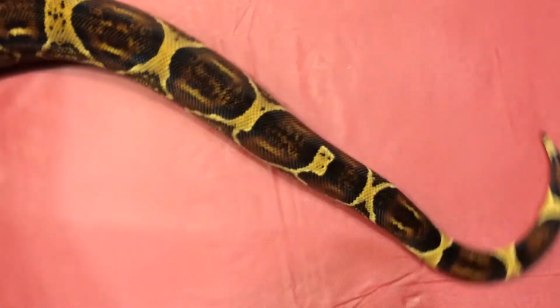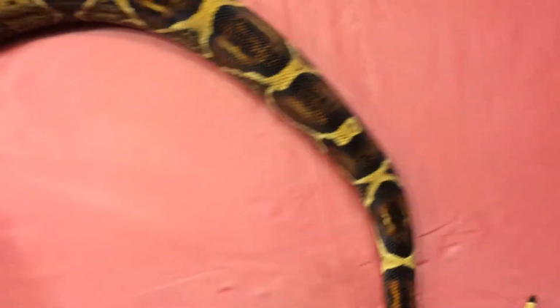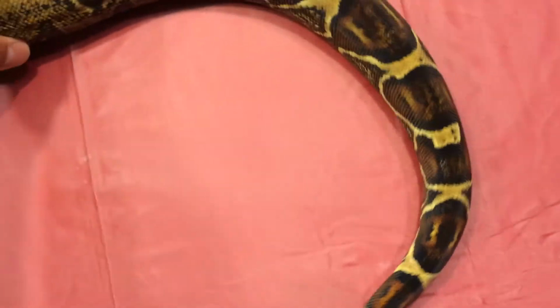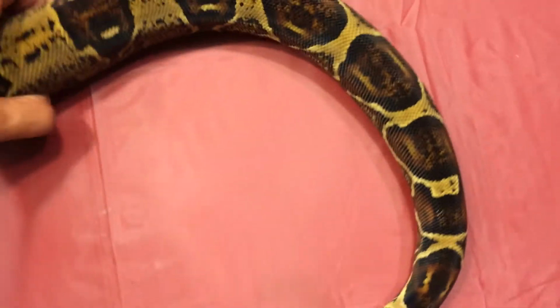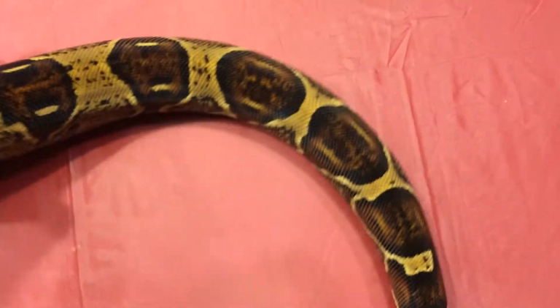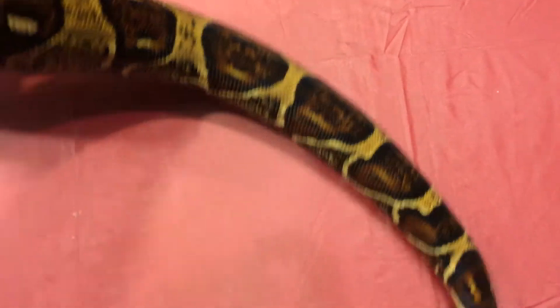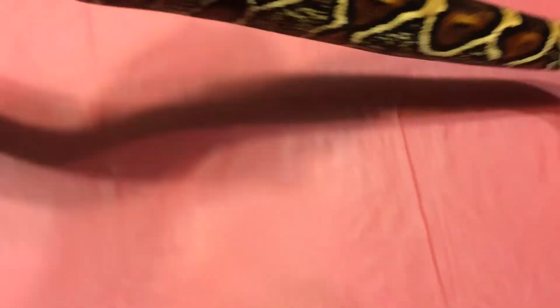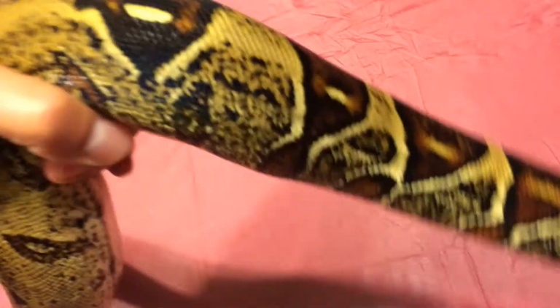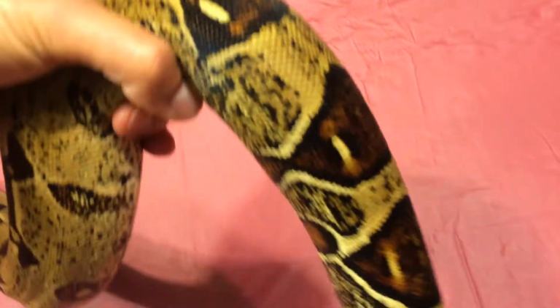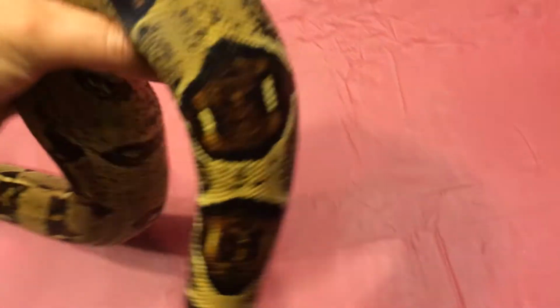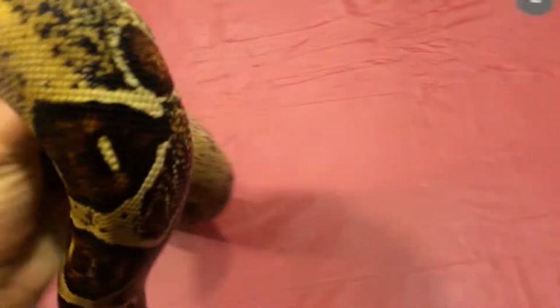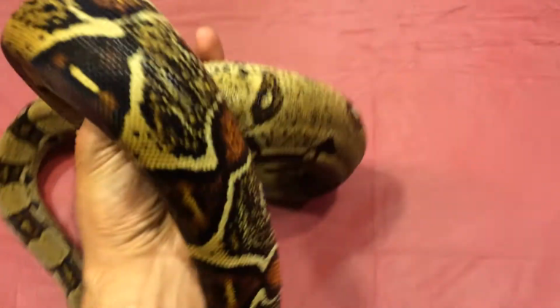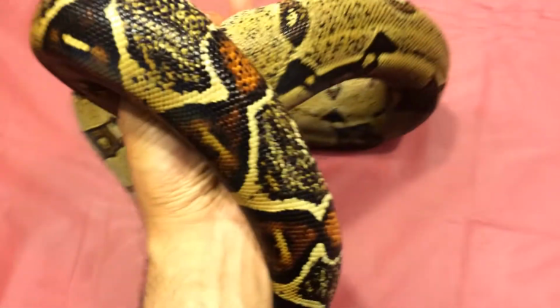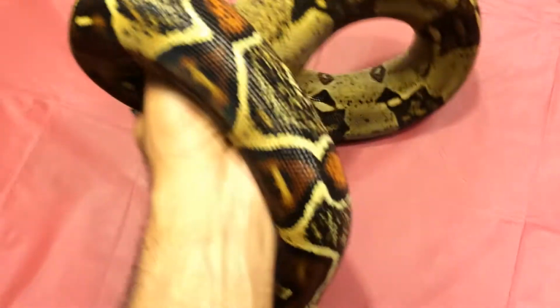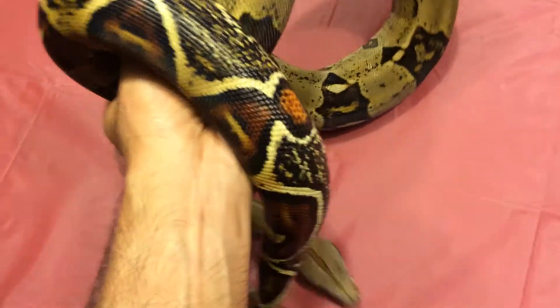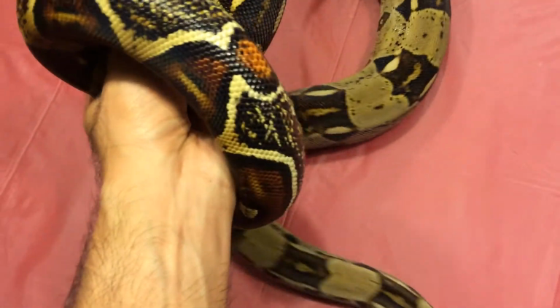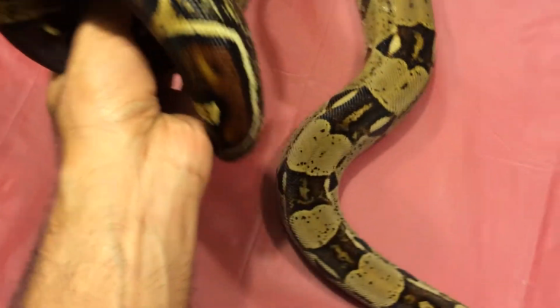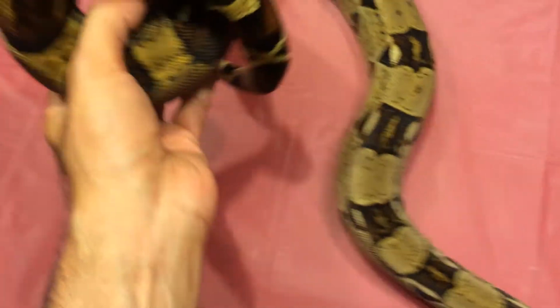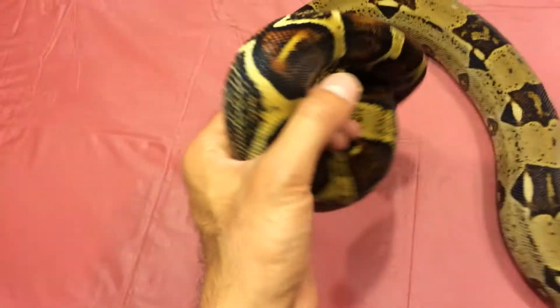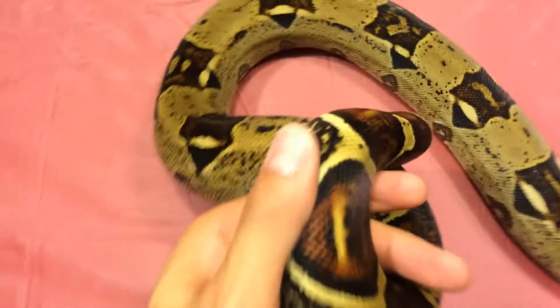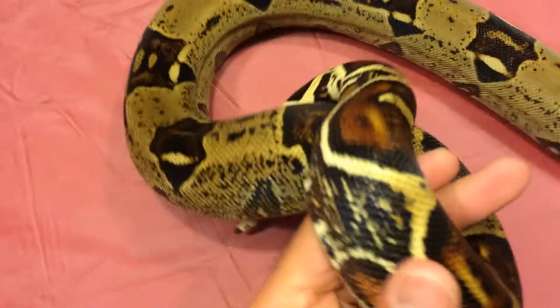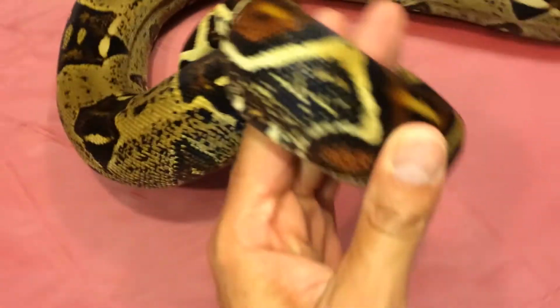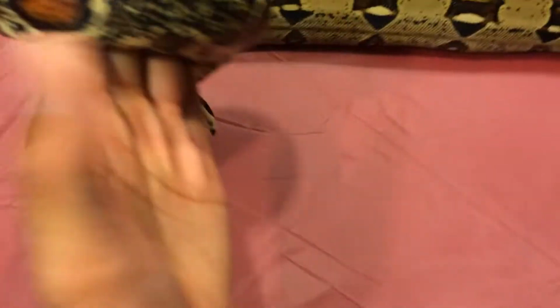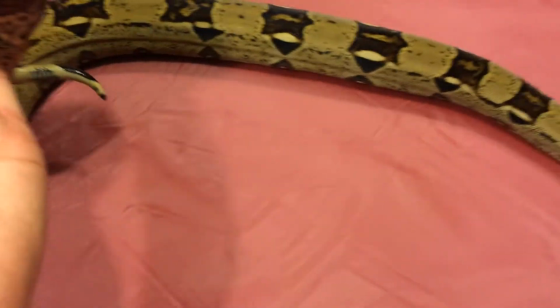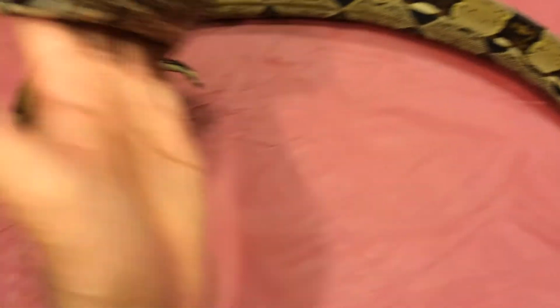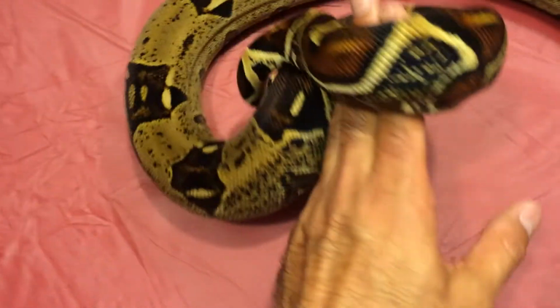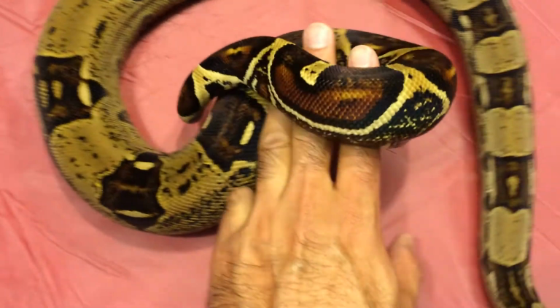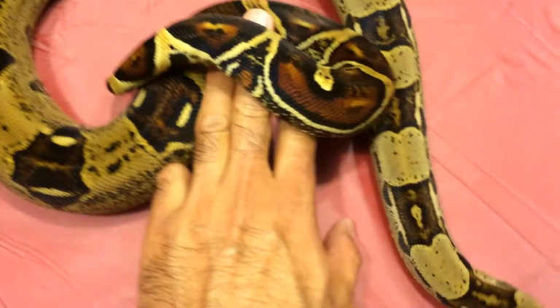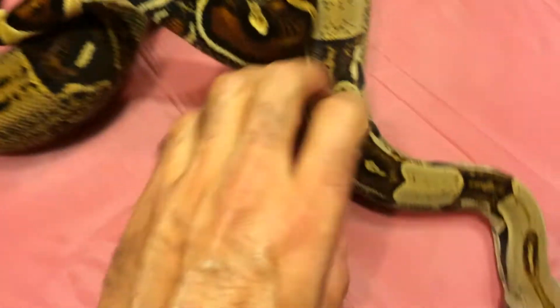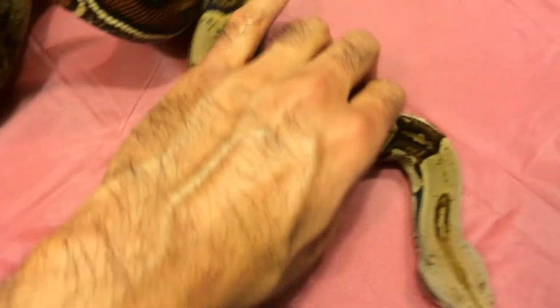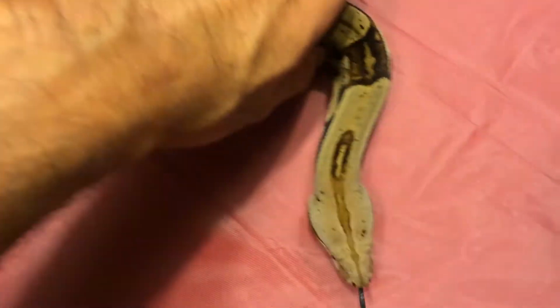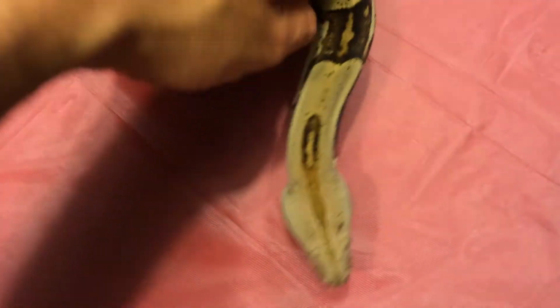He's got good colors. Pretty clean pattern. Very, very nice colors. I'm not trying to sell him — I'm just showing him off.